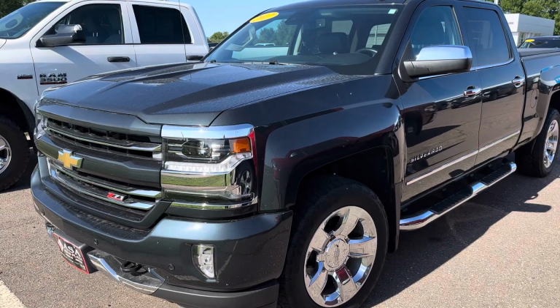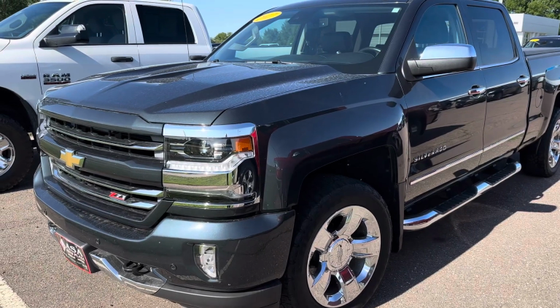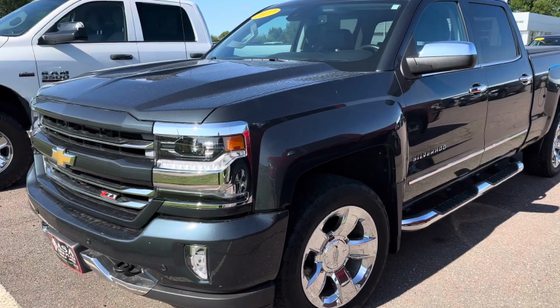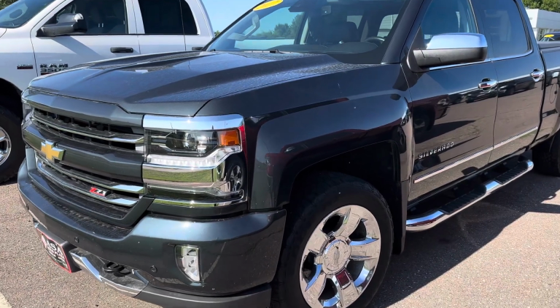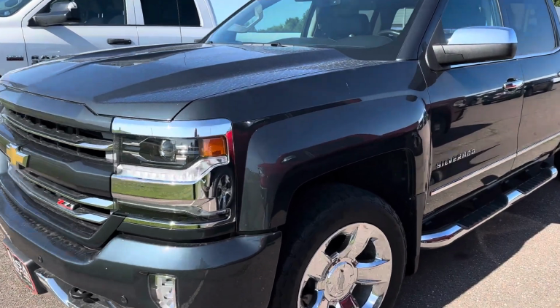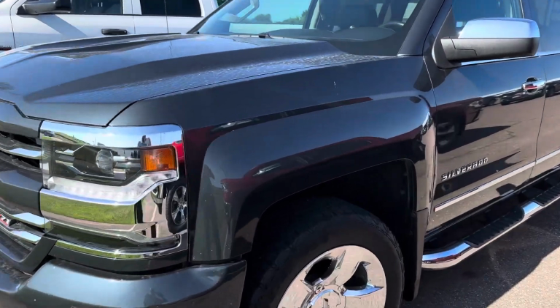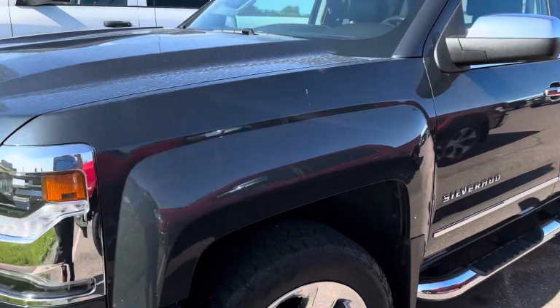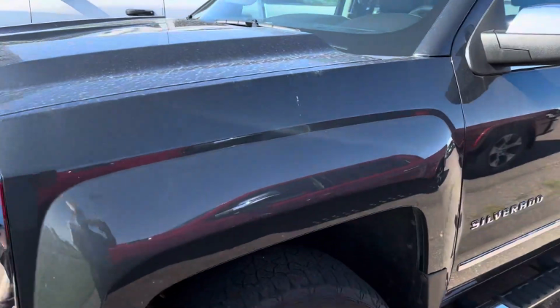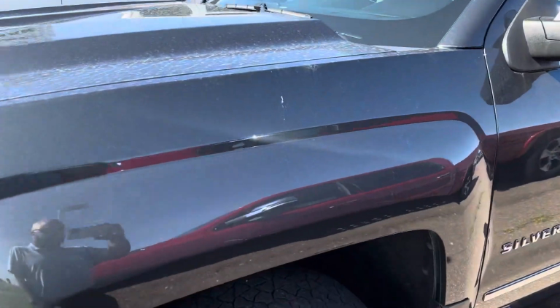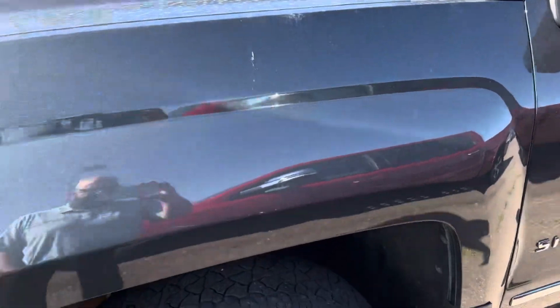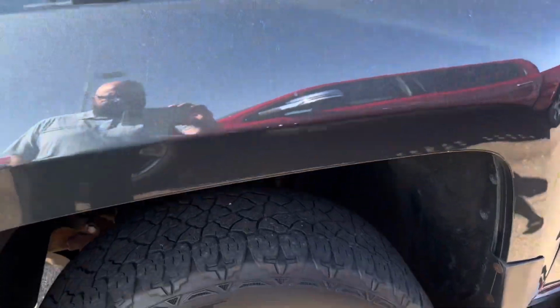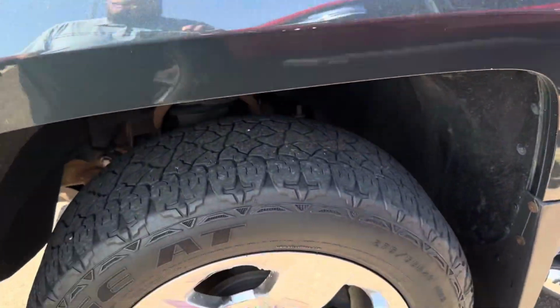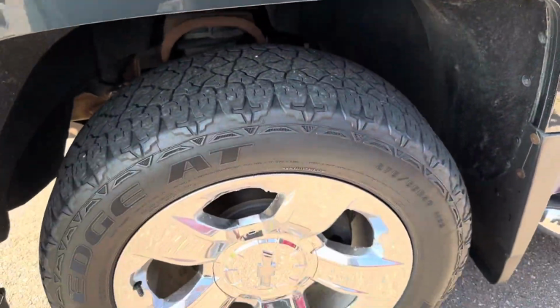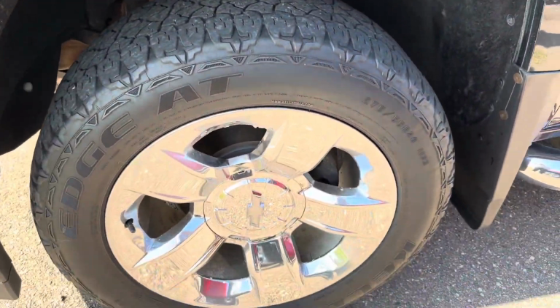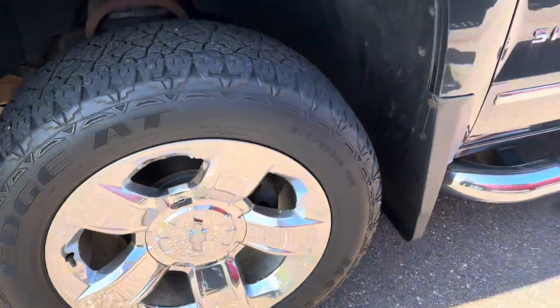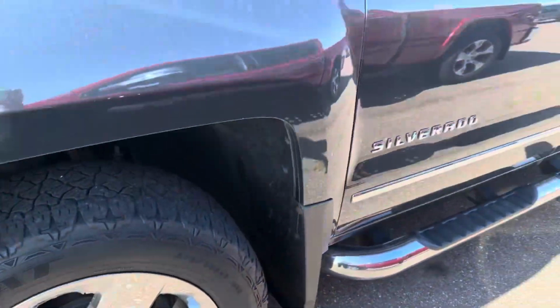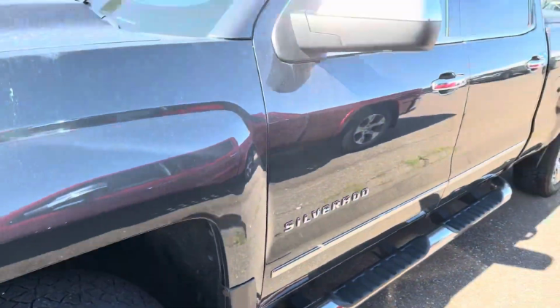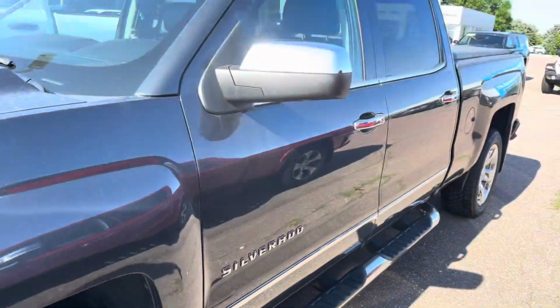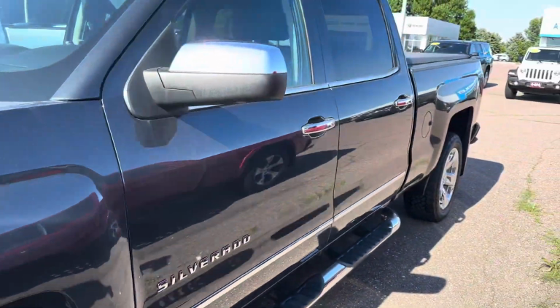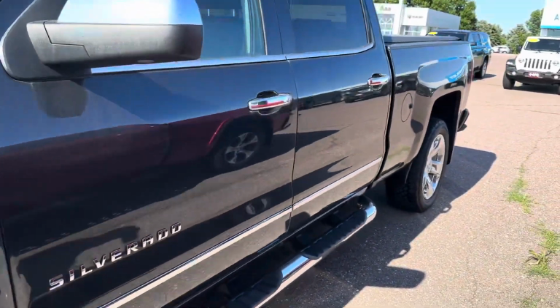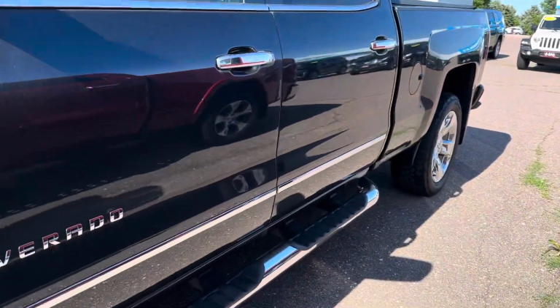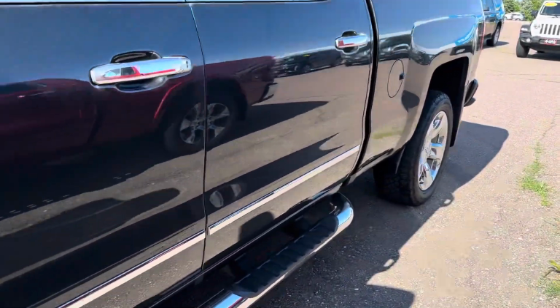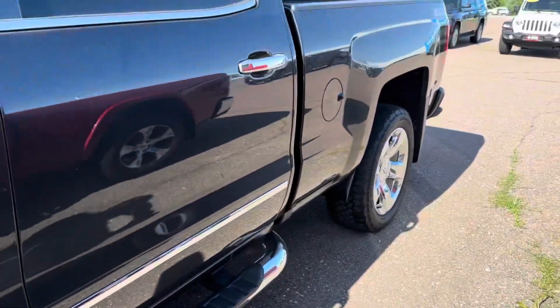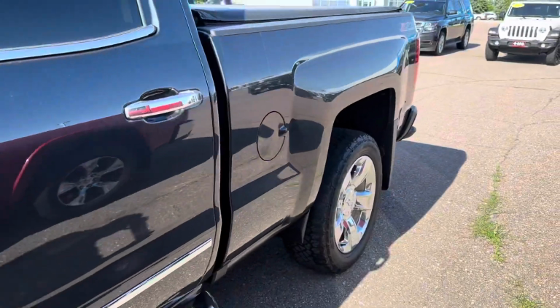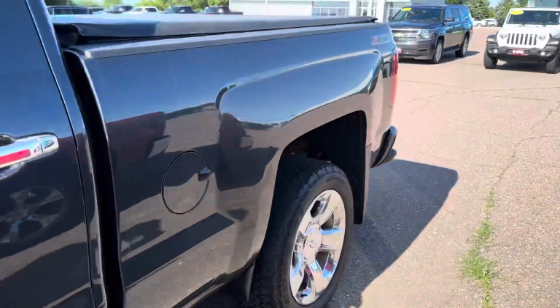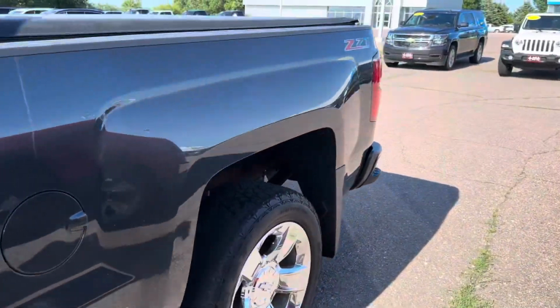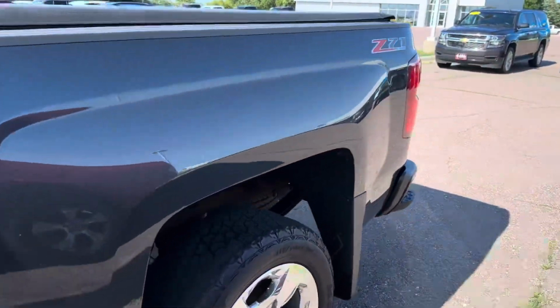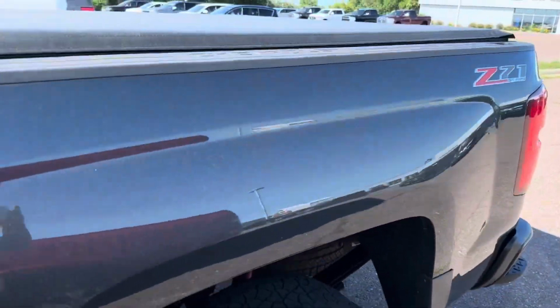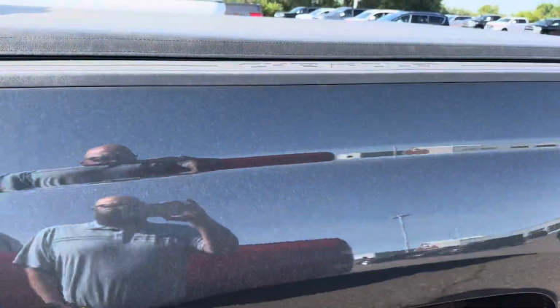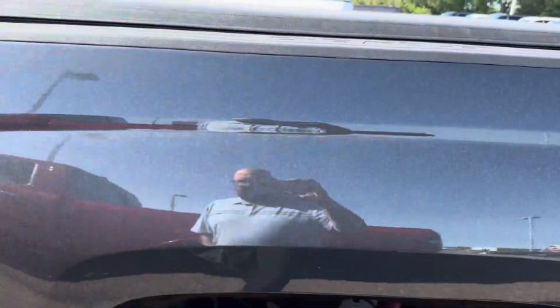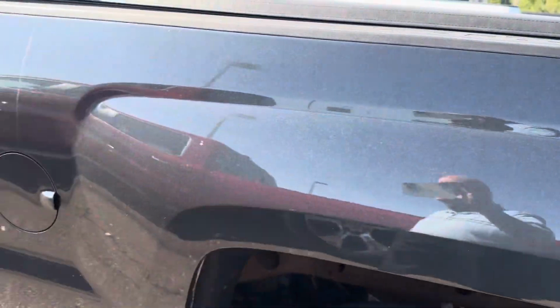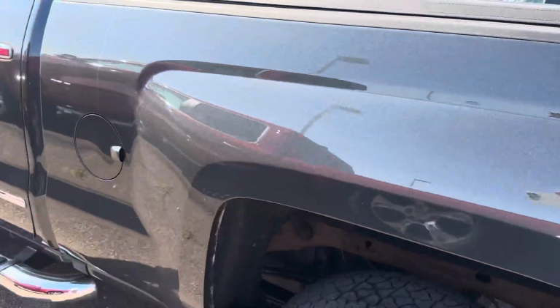Hey, this is Cade here at Ace Auto Plaza in Jackson, just showing you the Silverado. This one was my buddy's — he bought it from me, traded it in, and actually got a Scat Pack Charger.